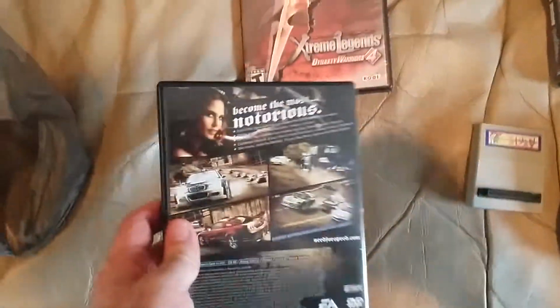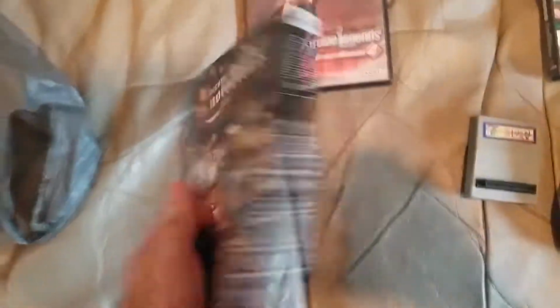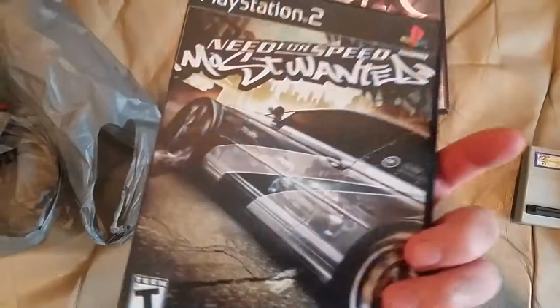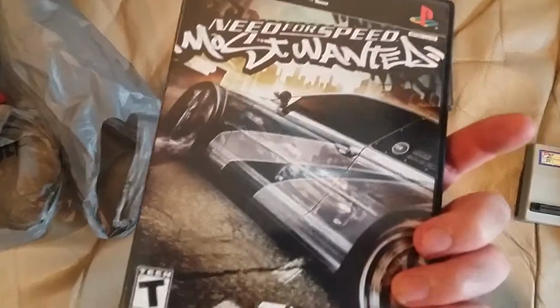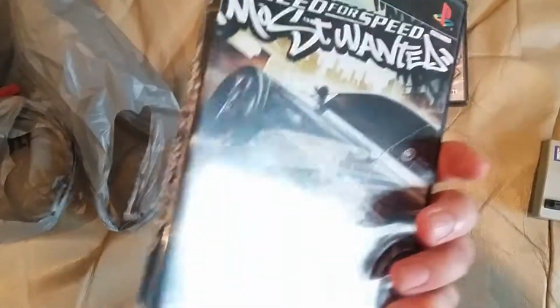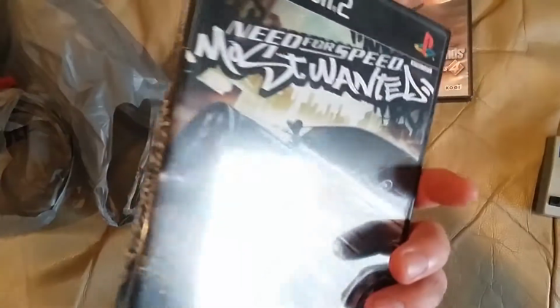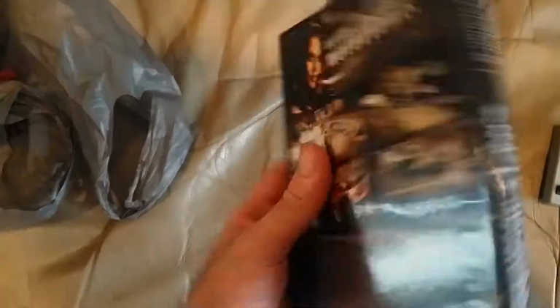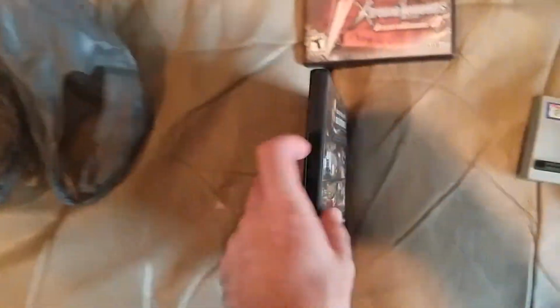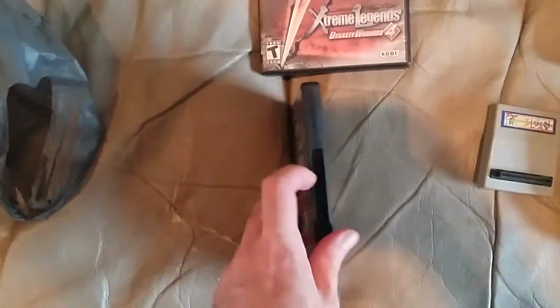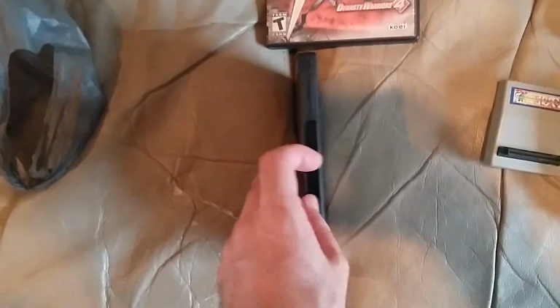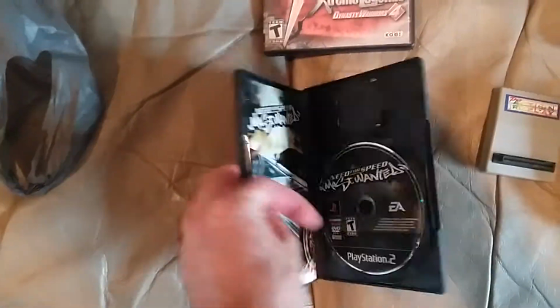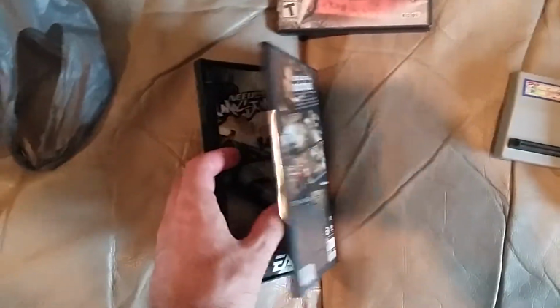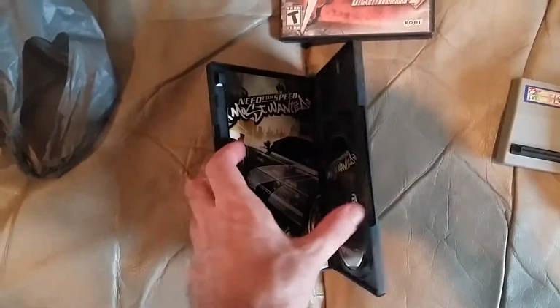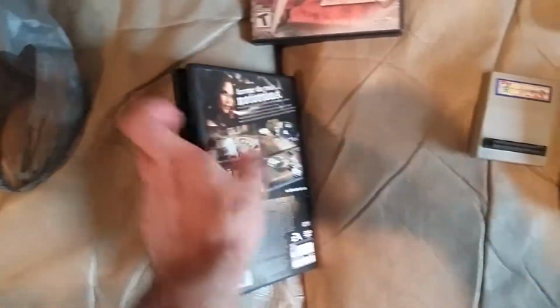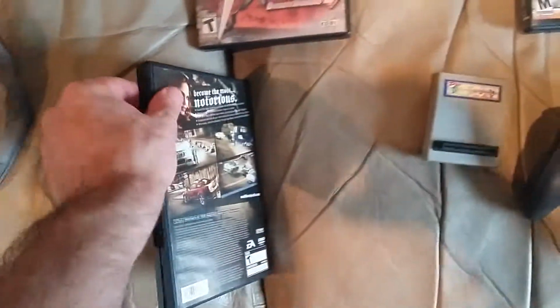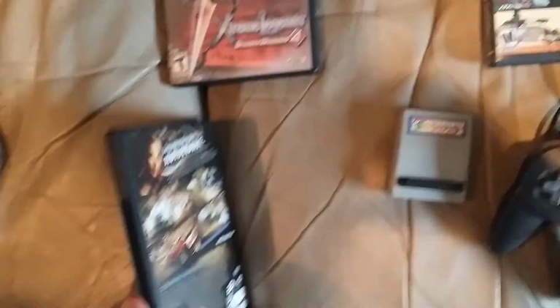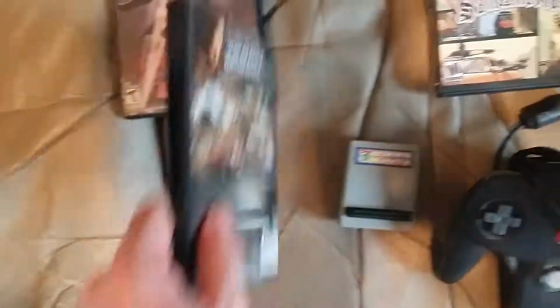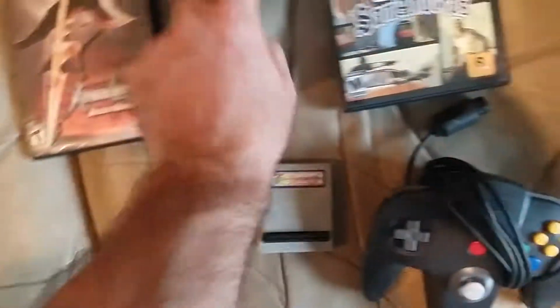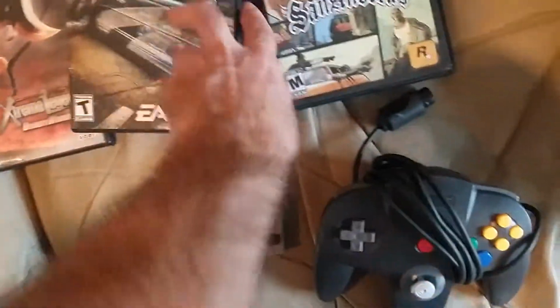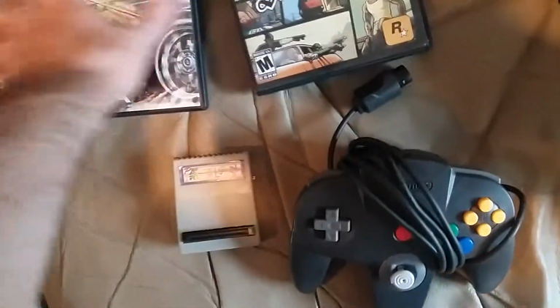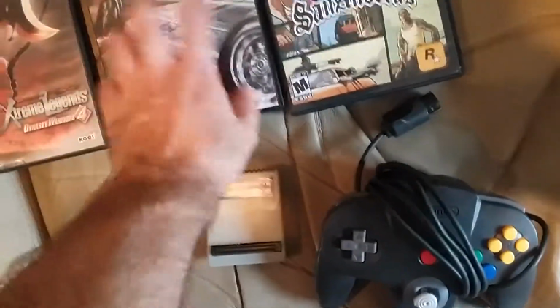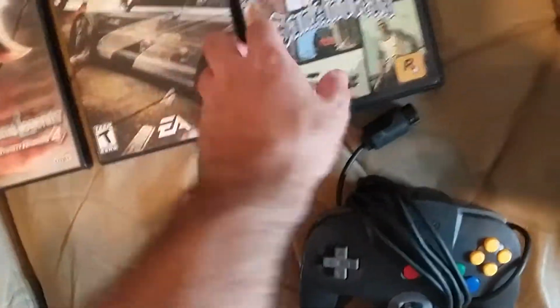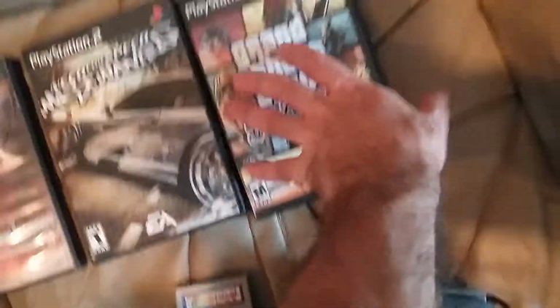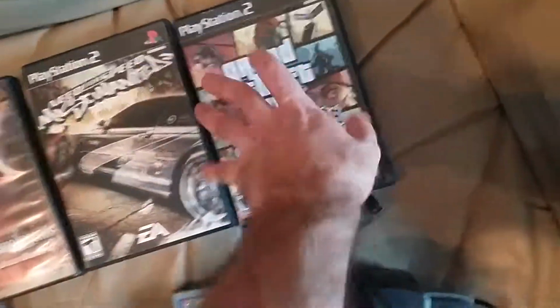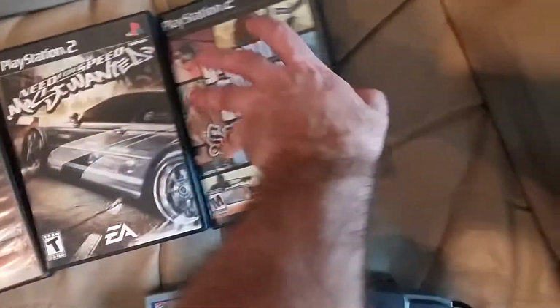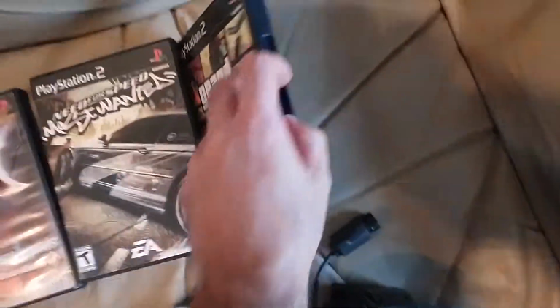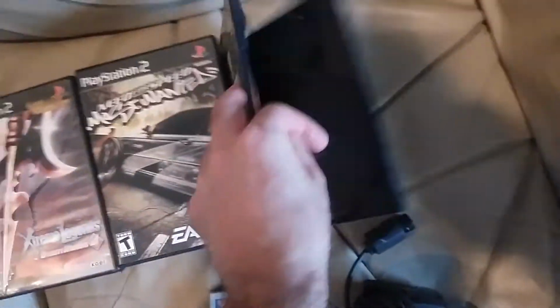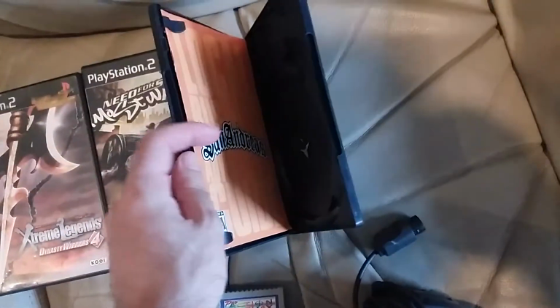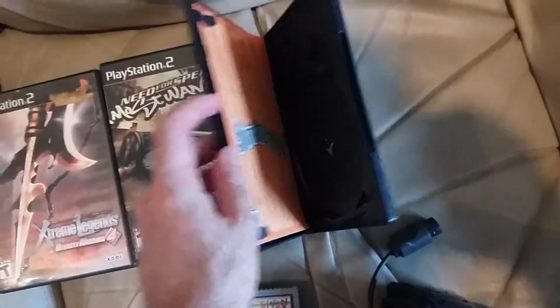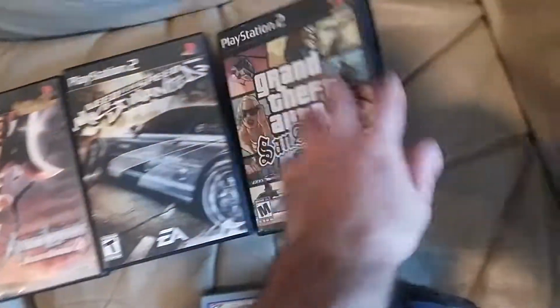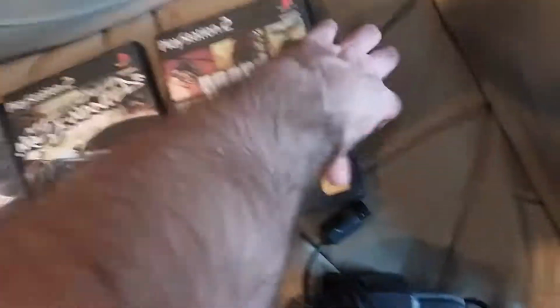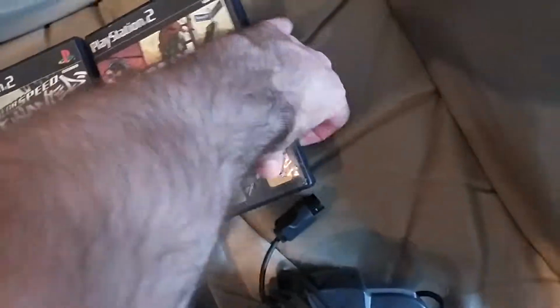A $1 copy — it's actually in pretty good shape — of Need for Speed Most Wanted with the manual. Unfortunately I got to sell that for $1. I had the case too, but it was not included in there, but I got that for free.